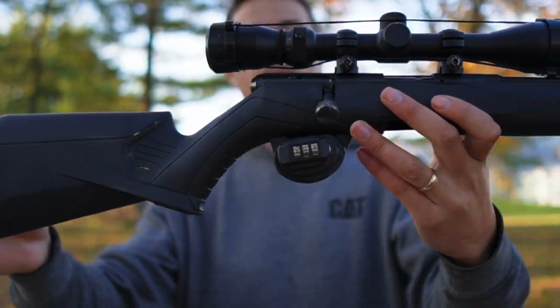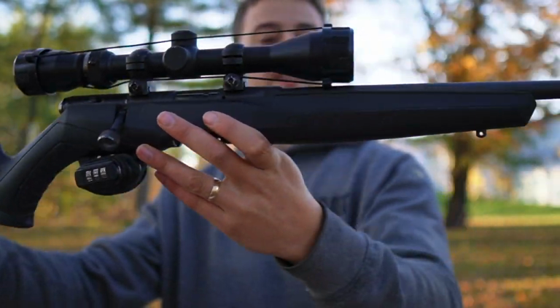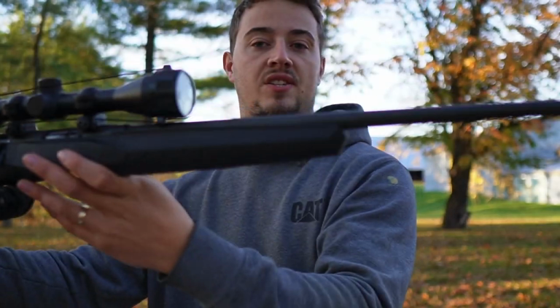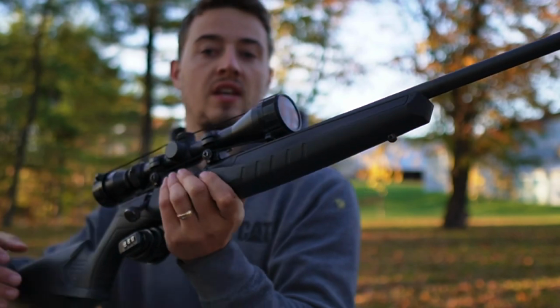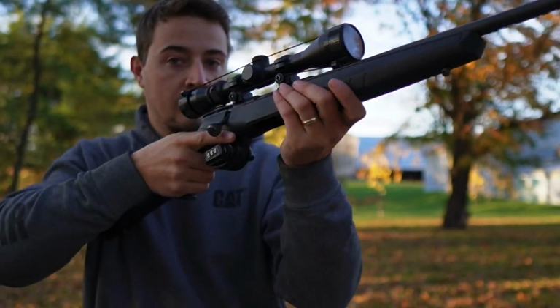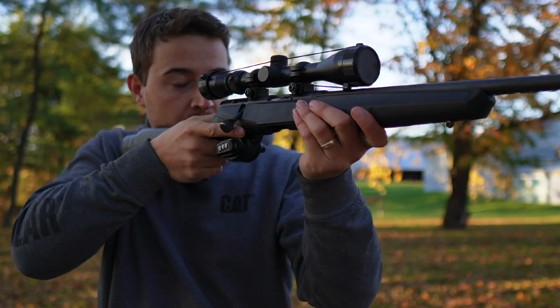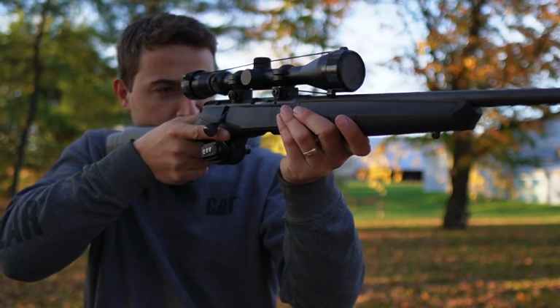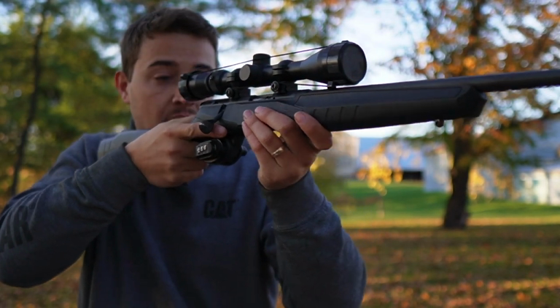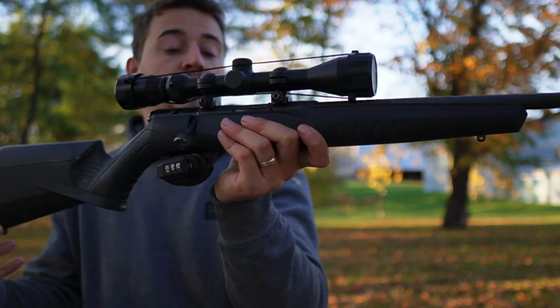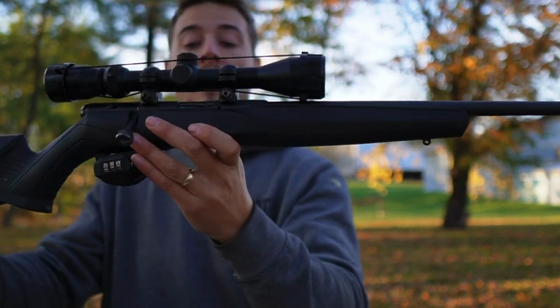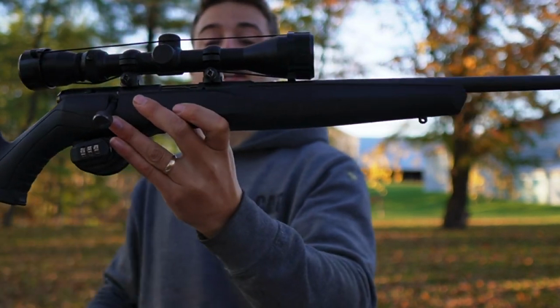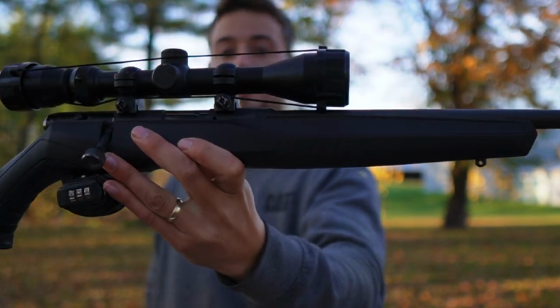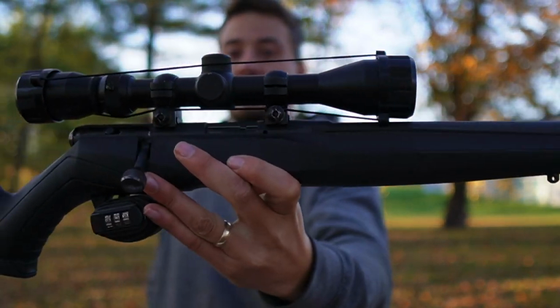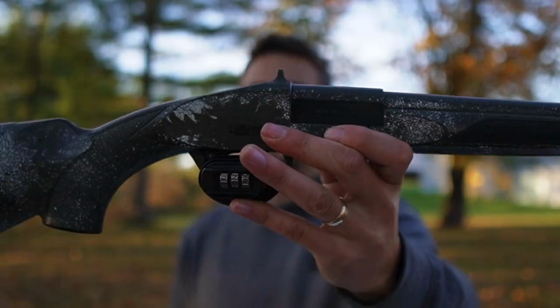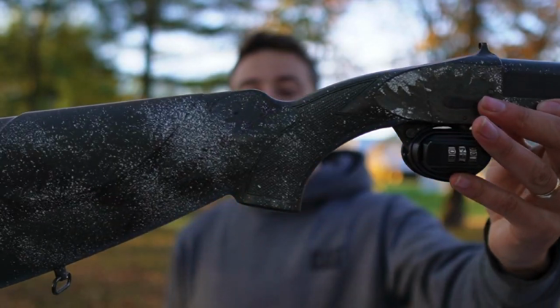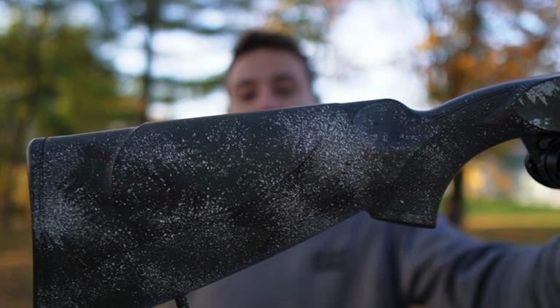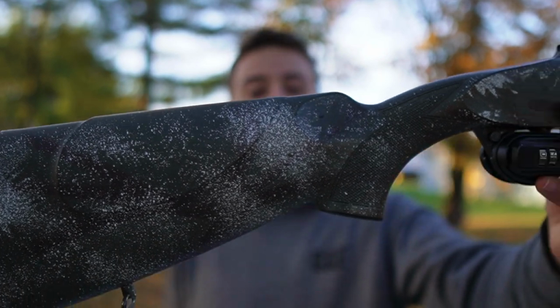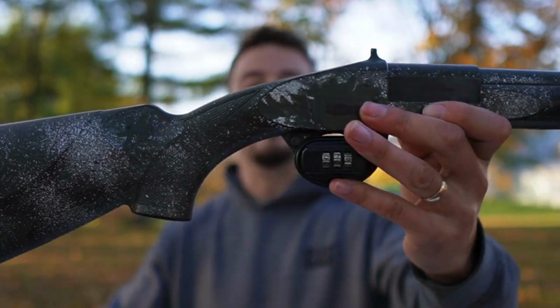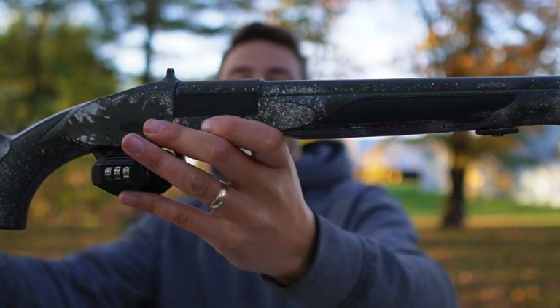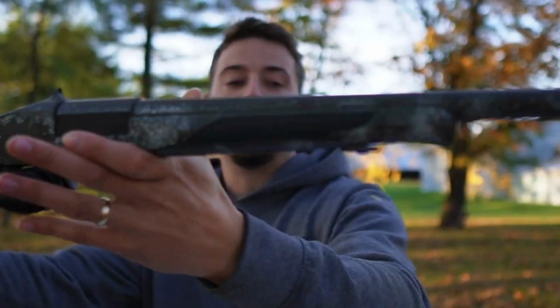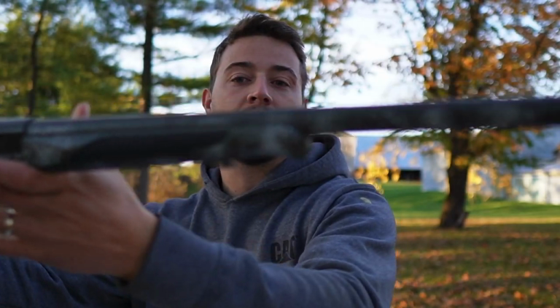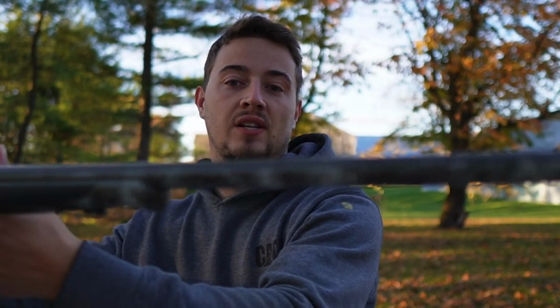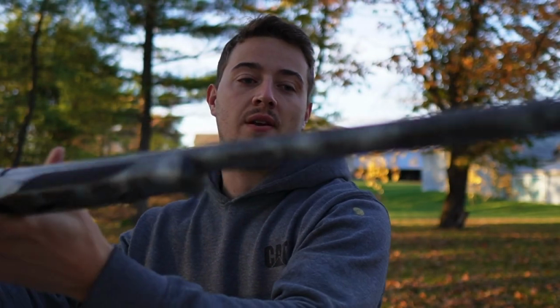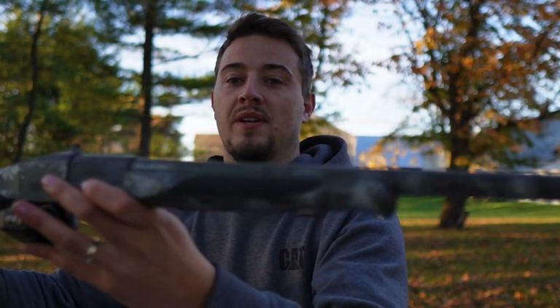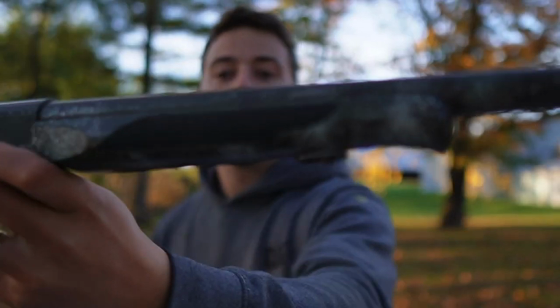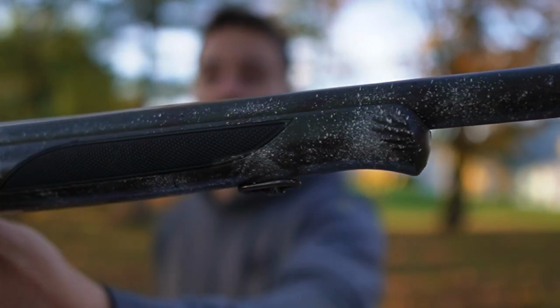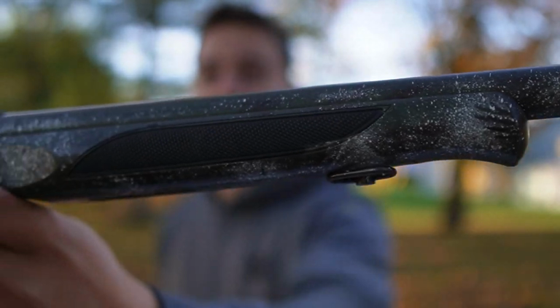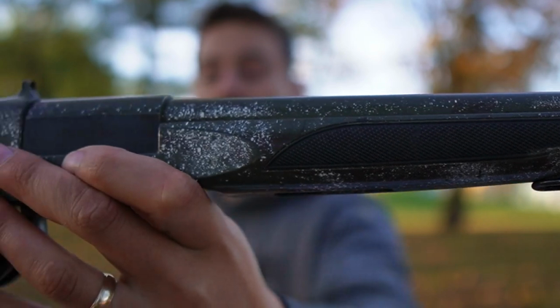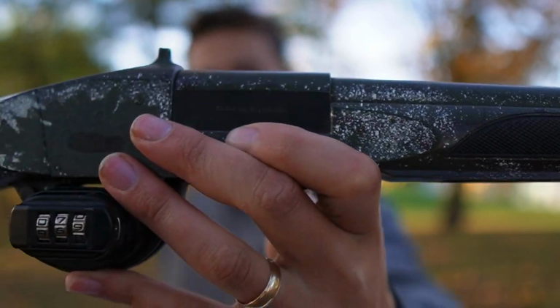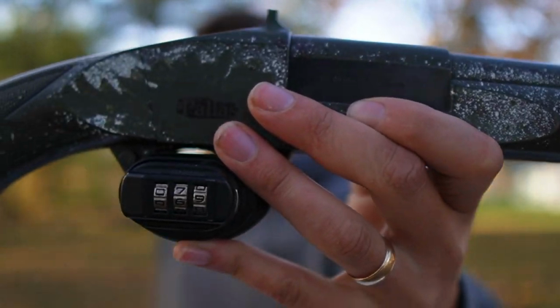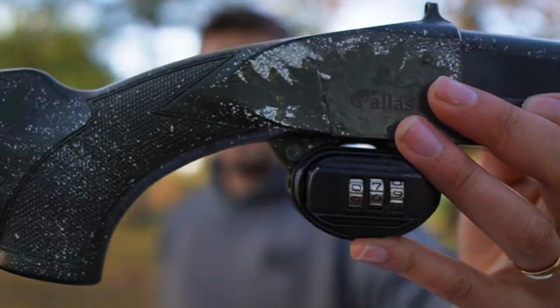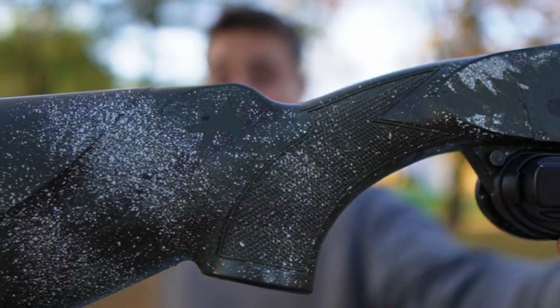This is a Savage B22 — it's a .22 long rifle with a synthetic stock. Feels pretty nice, it's got a Weaver scope mounted. Nothing special. Next are two pretty basic guns.